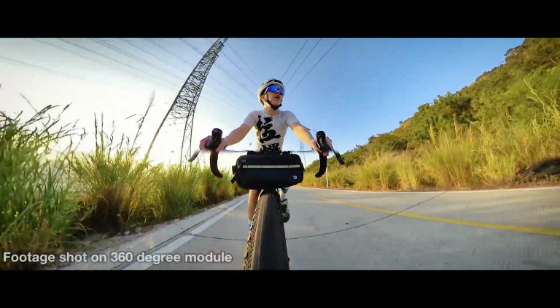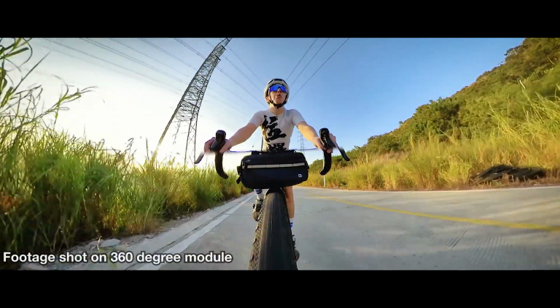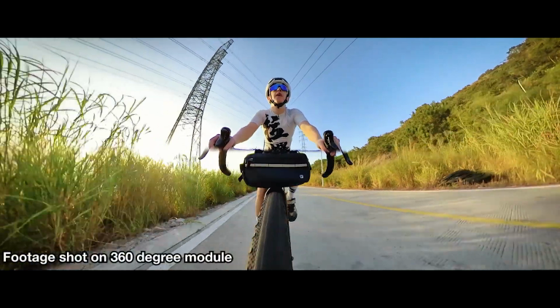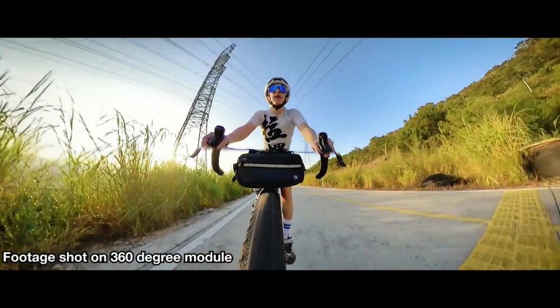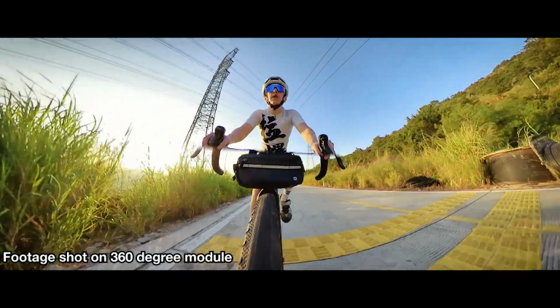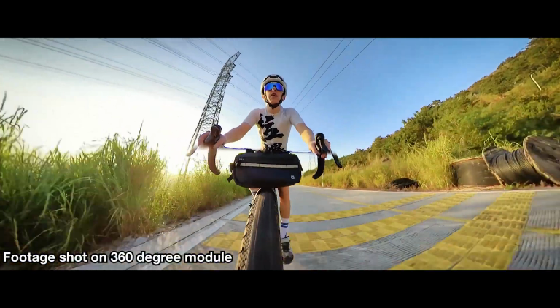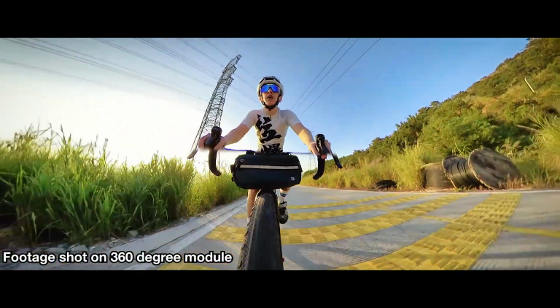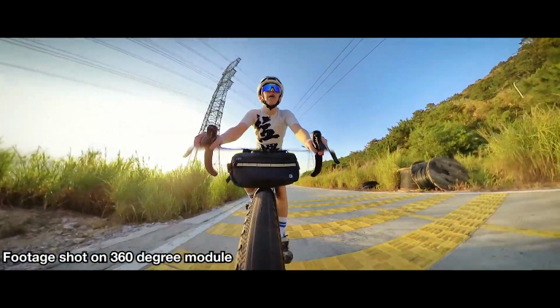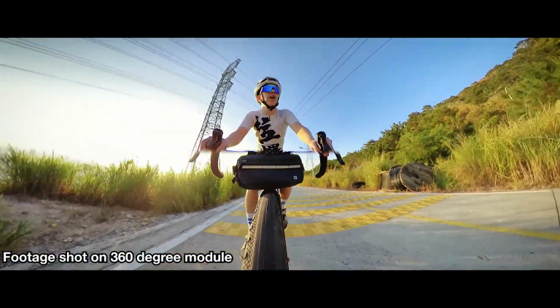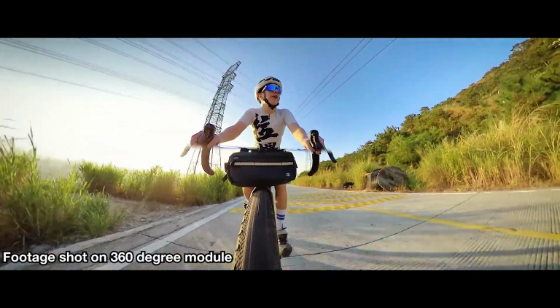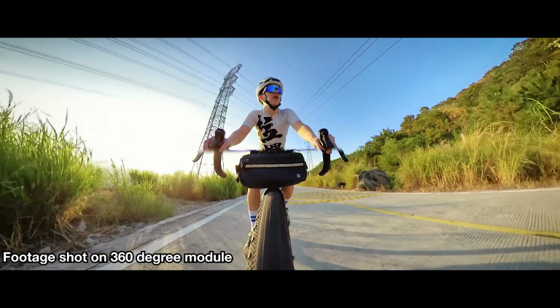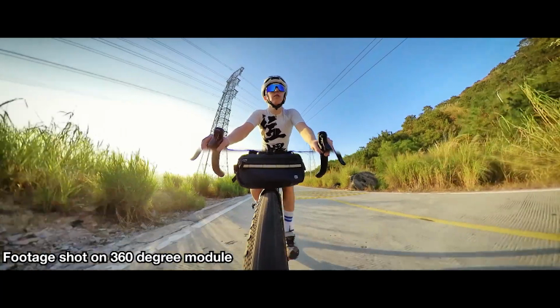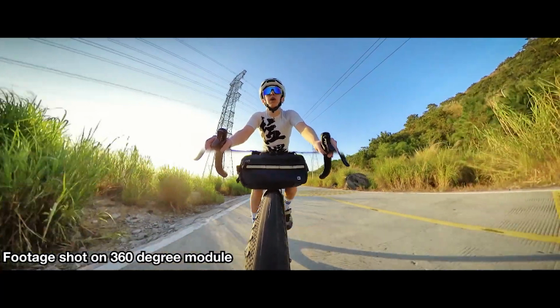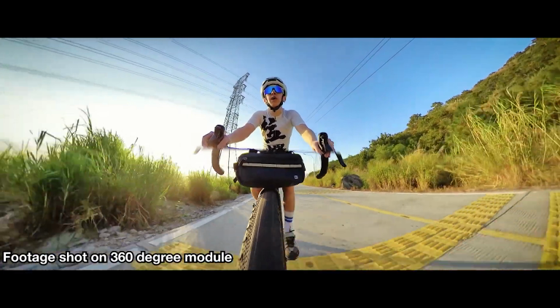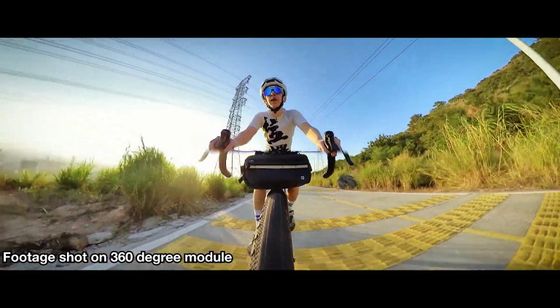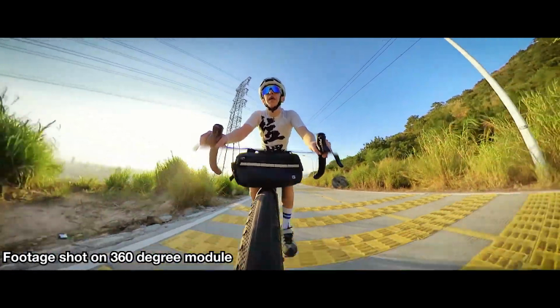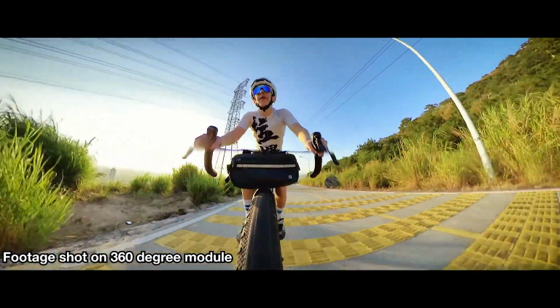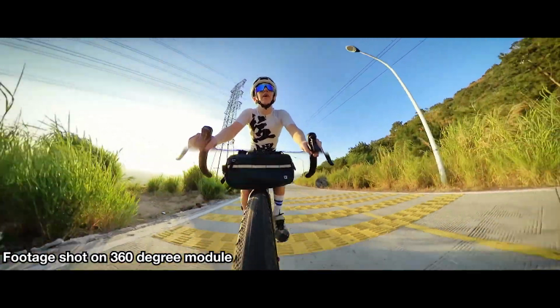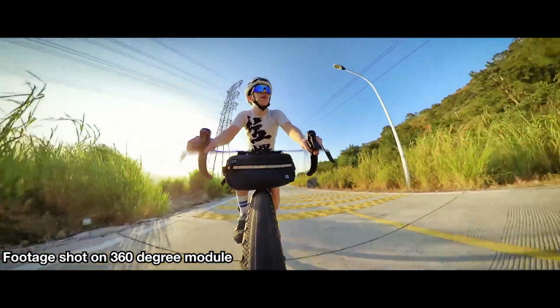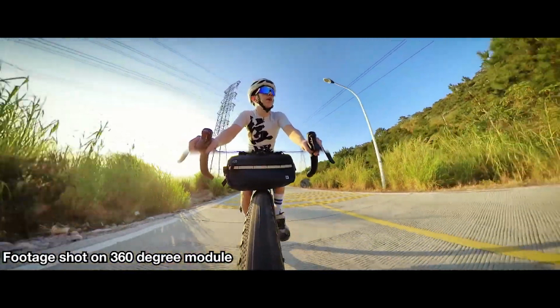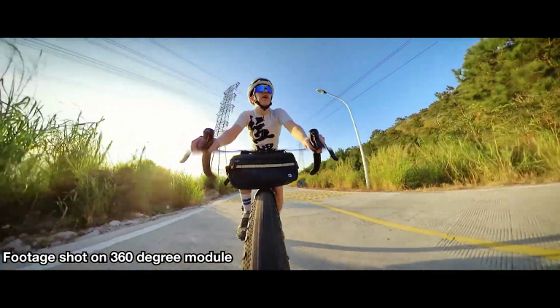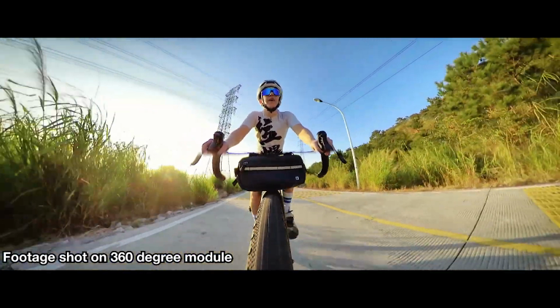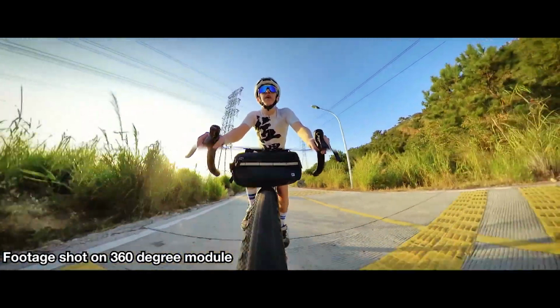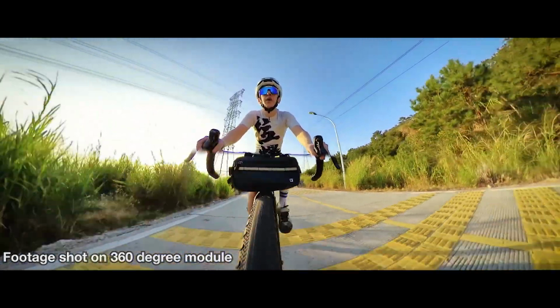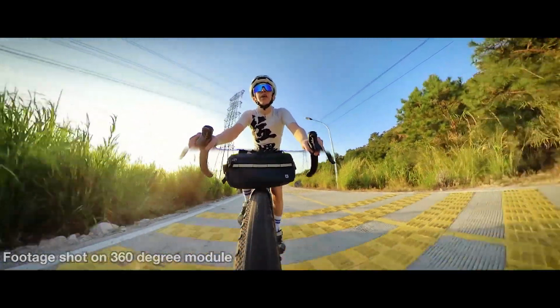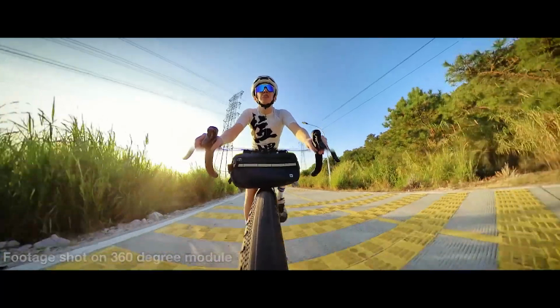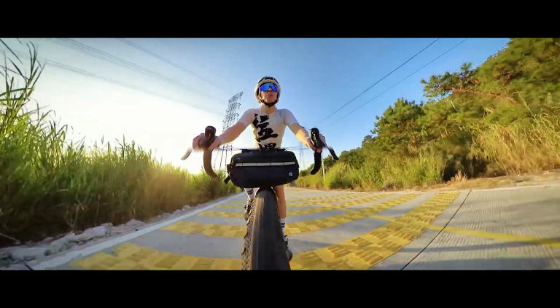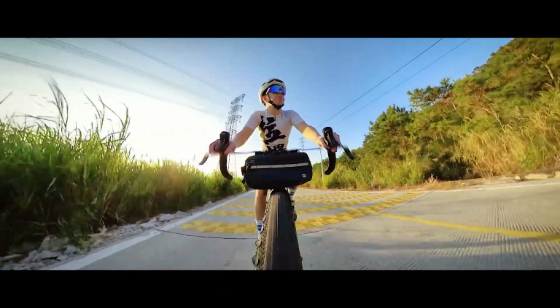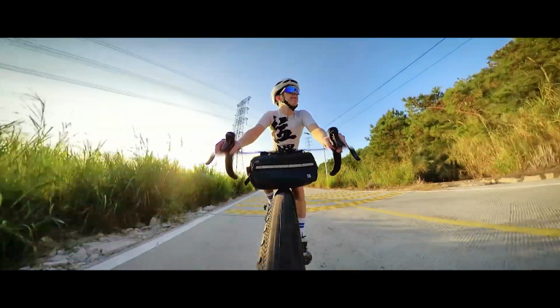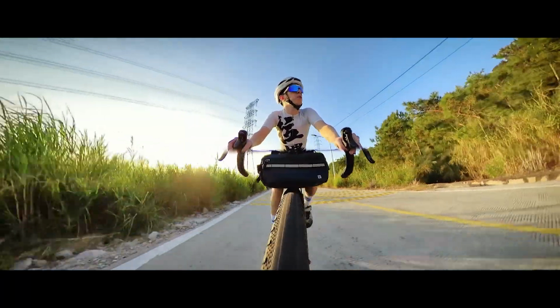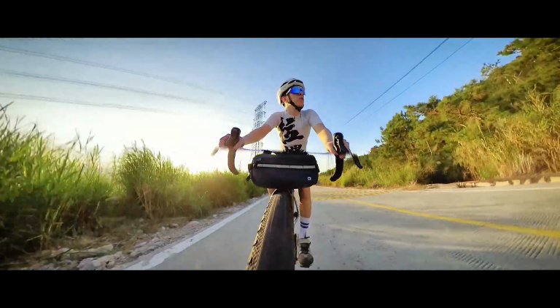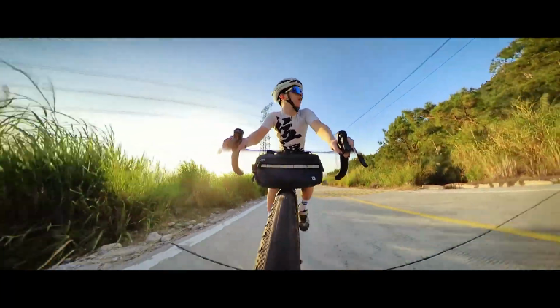Anyway, mine arrived. I basically just tossed the 4K mod into the trash as per his recommendation and was just having fun with the 360 mode and yada yada yada. But then I thought, well, how bad can the 4K mod be?